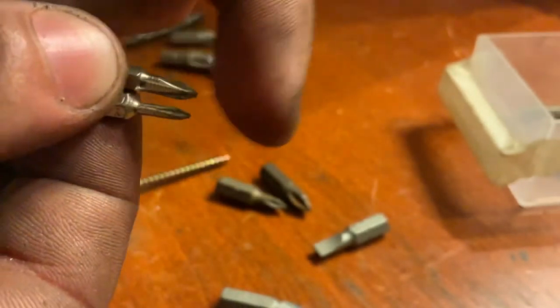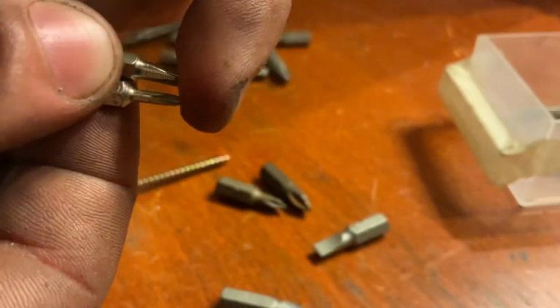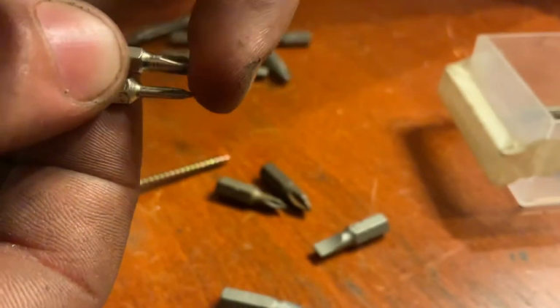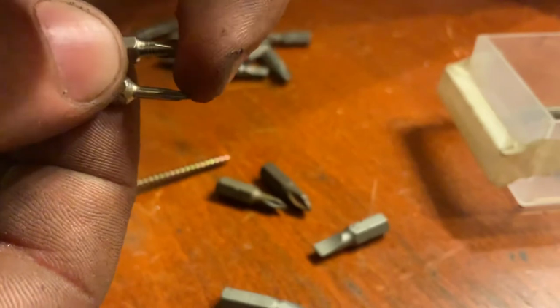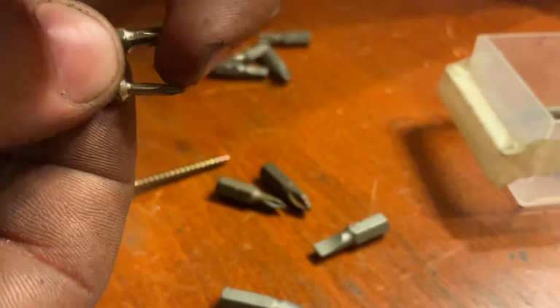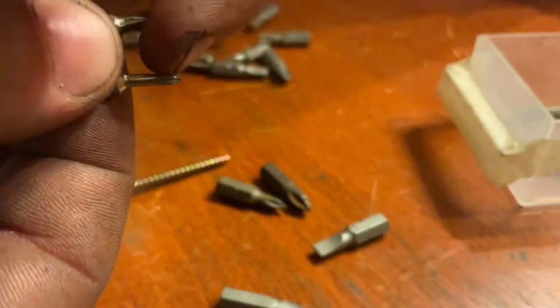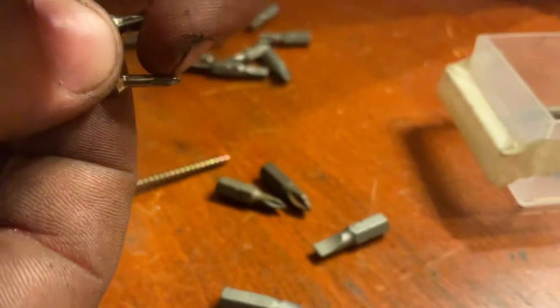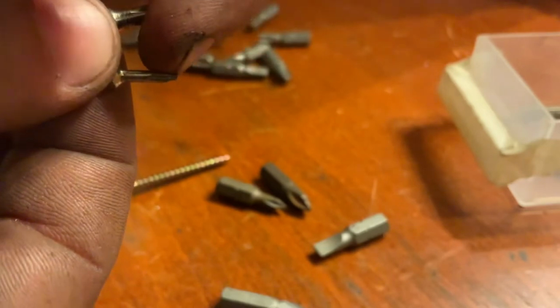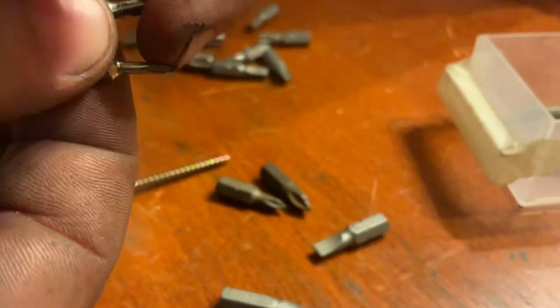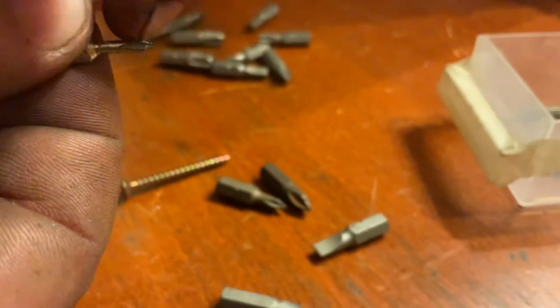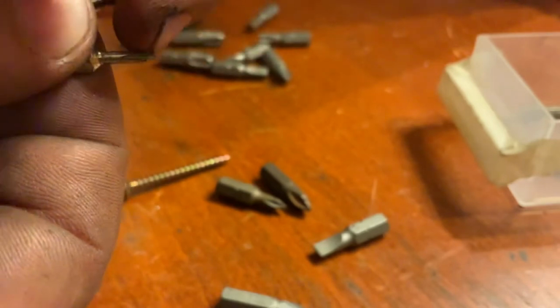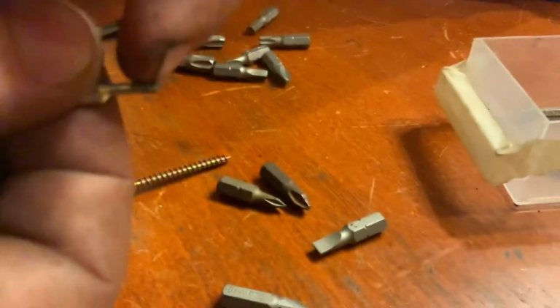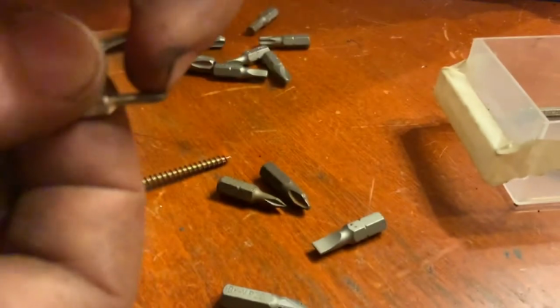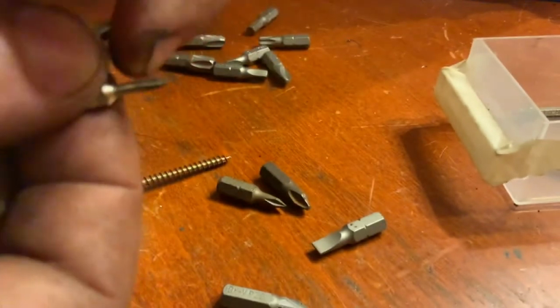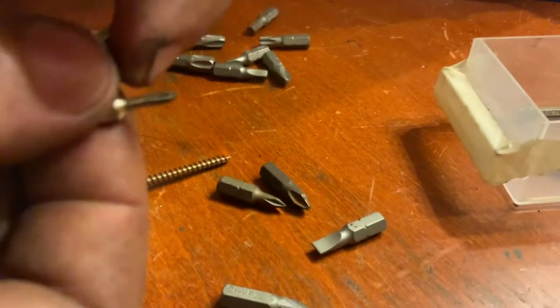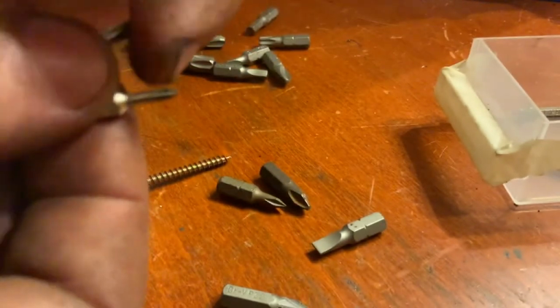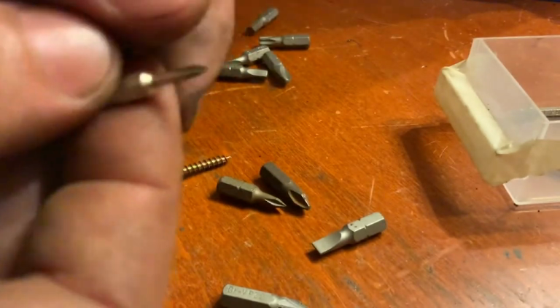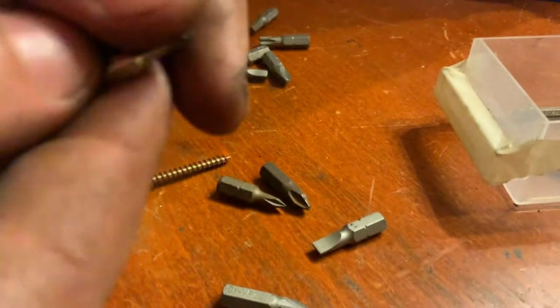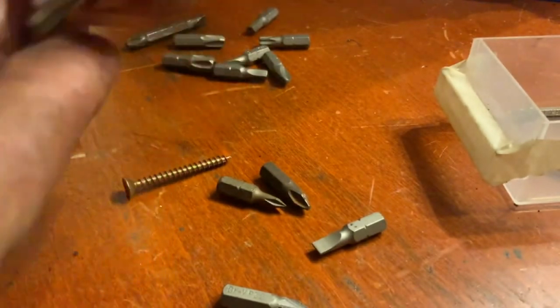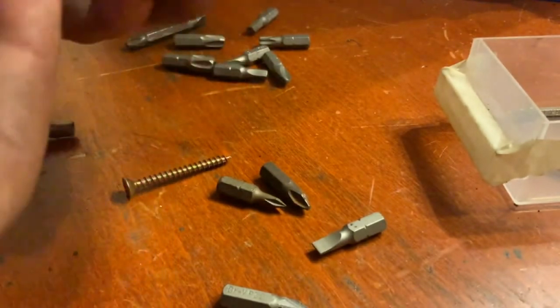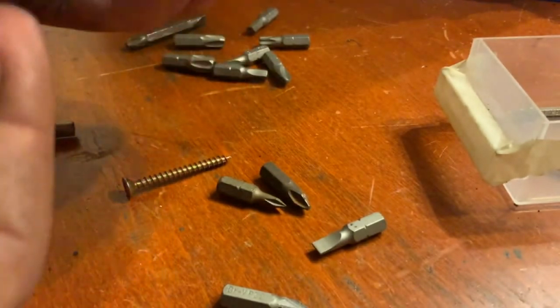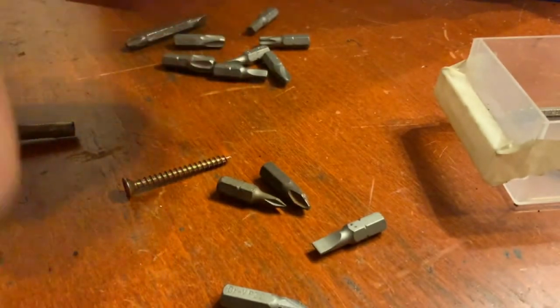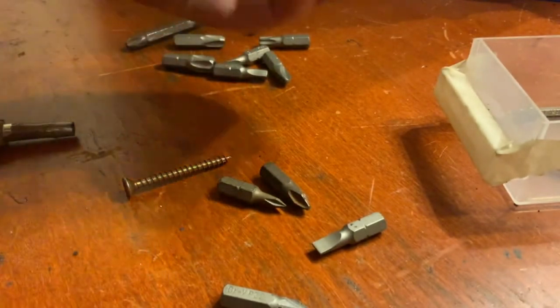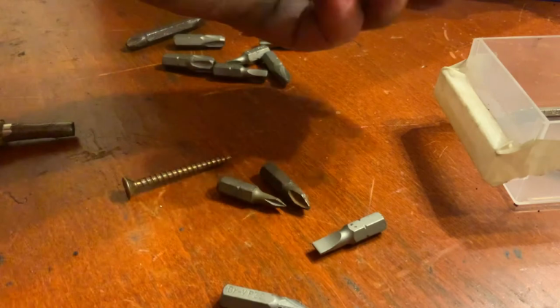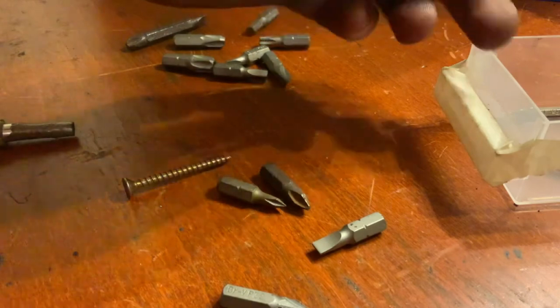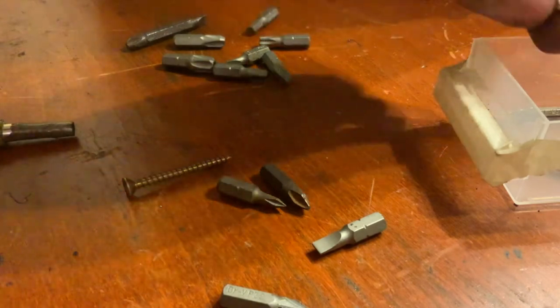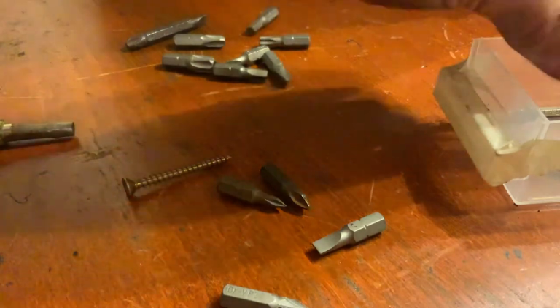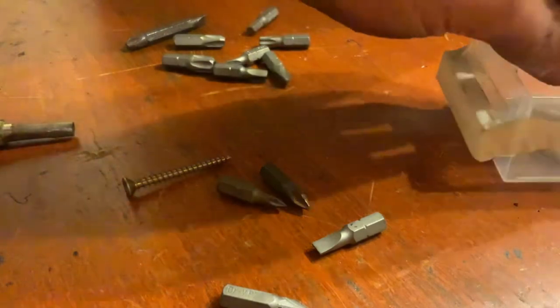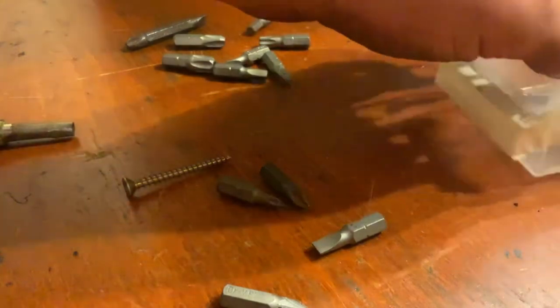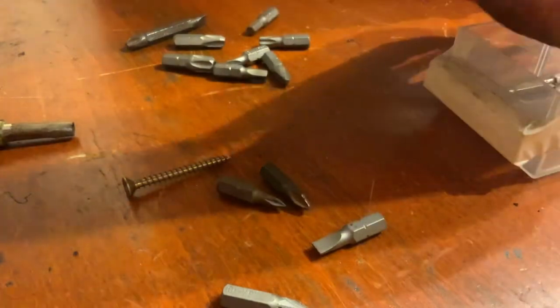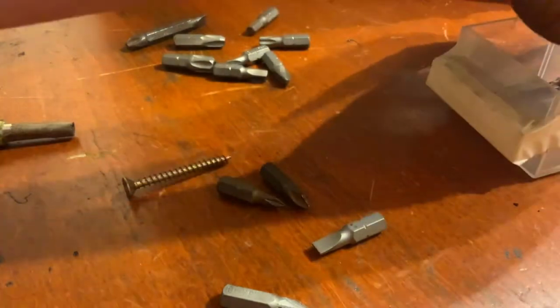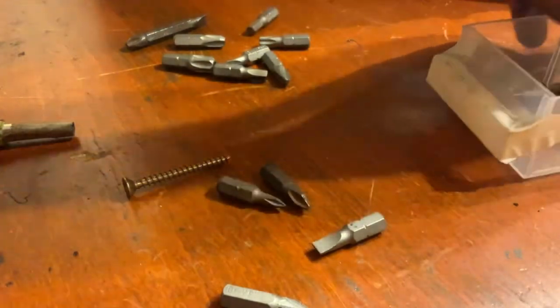This is a triple-zero, which is extremely thin — or narrow, or whatever you want to call it.